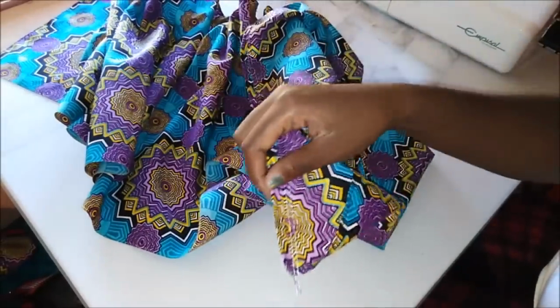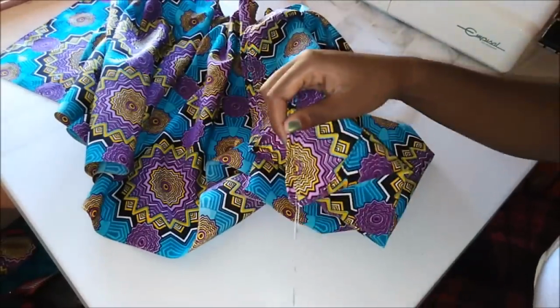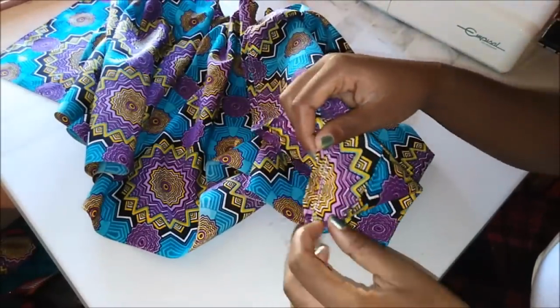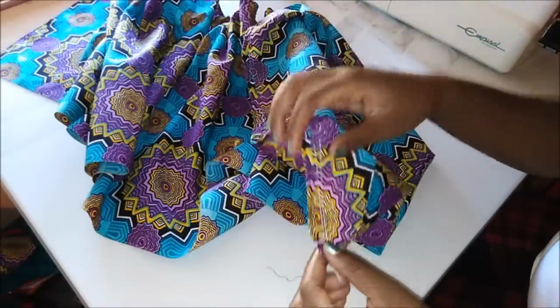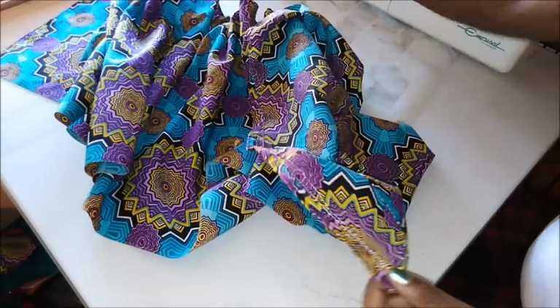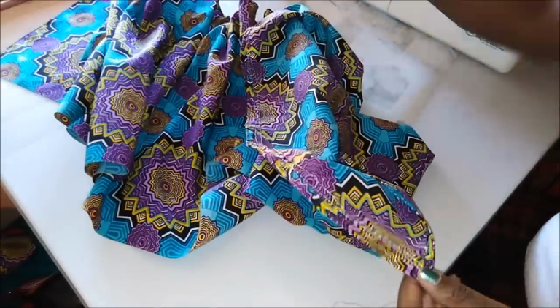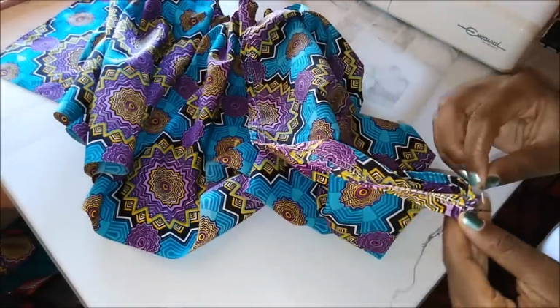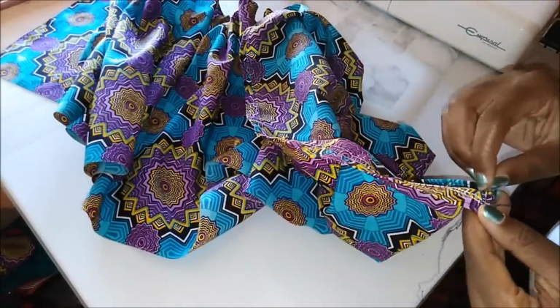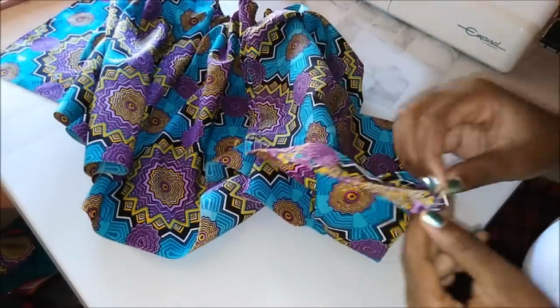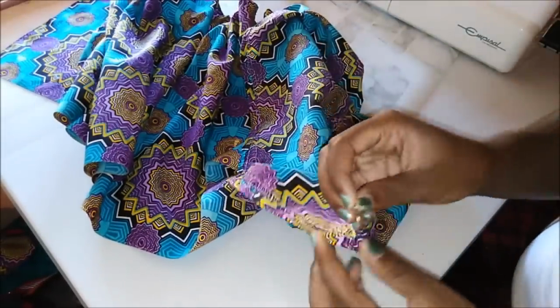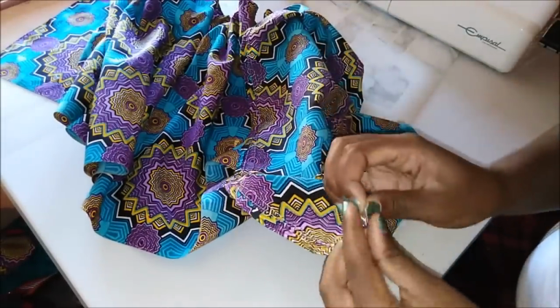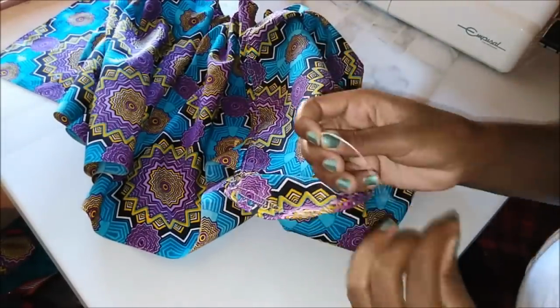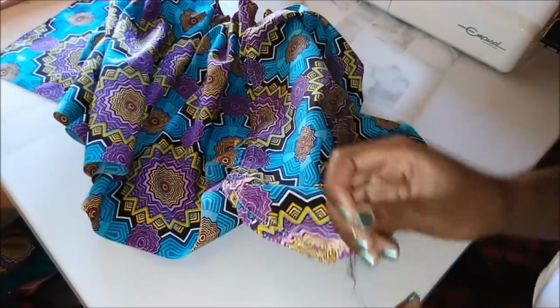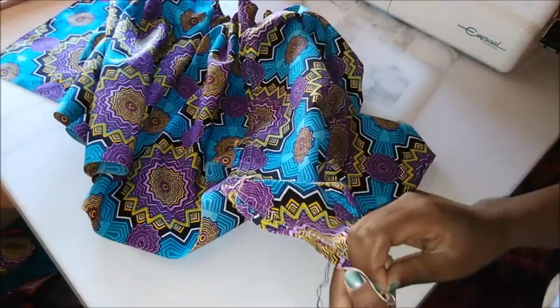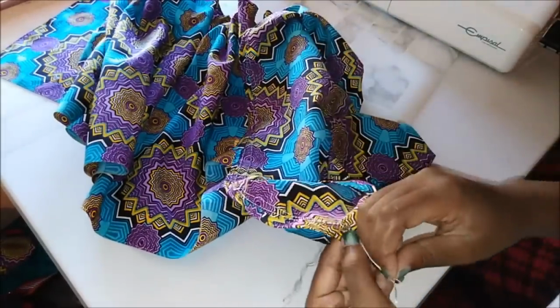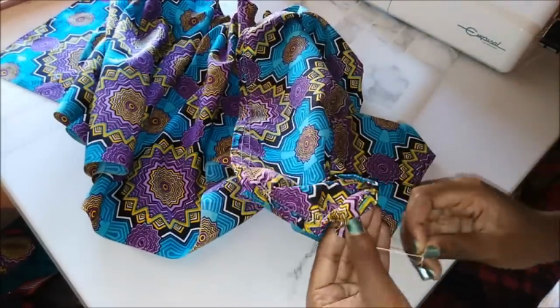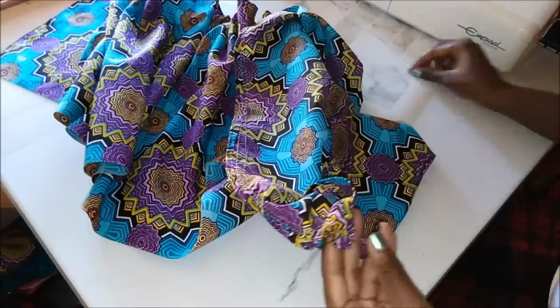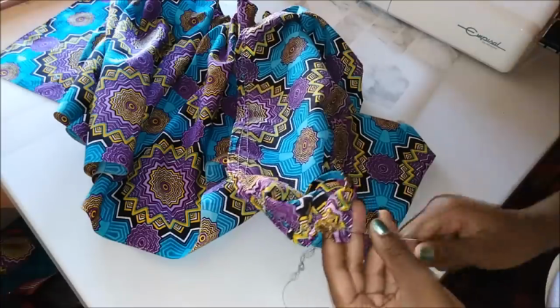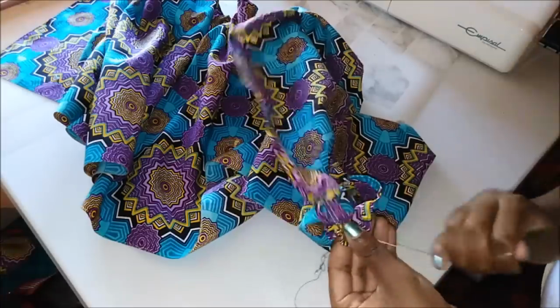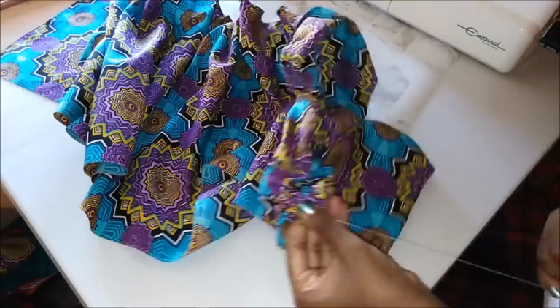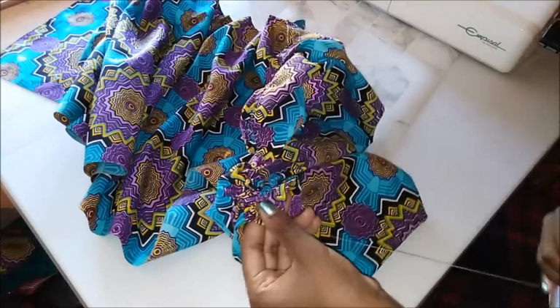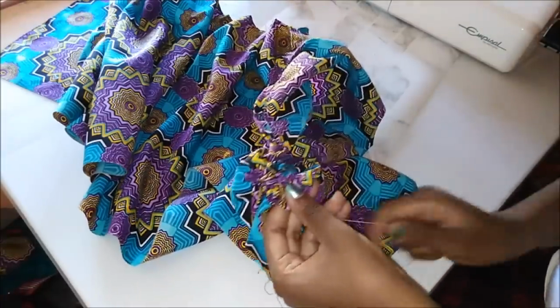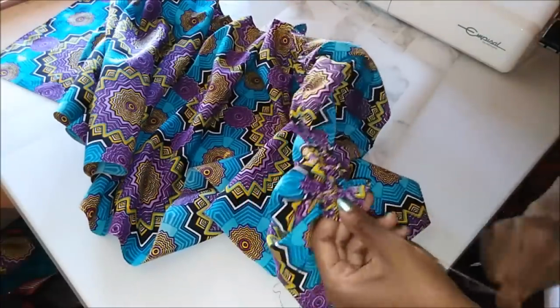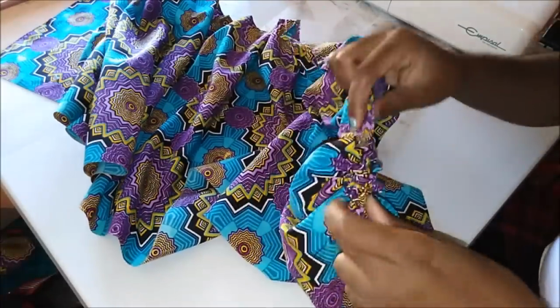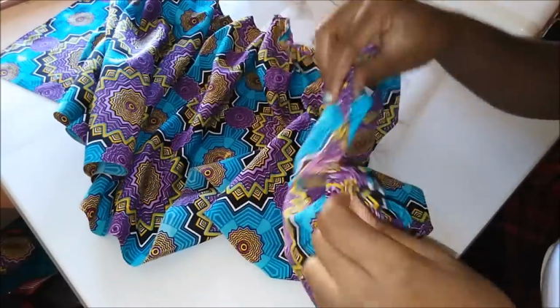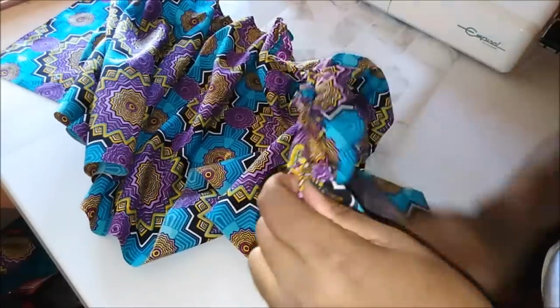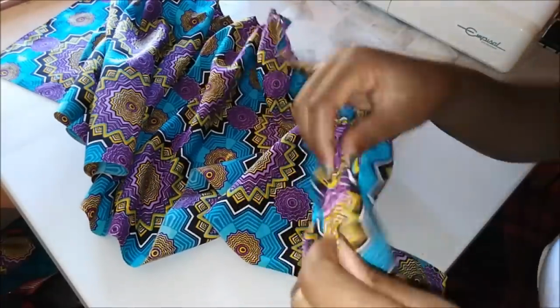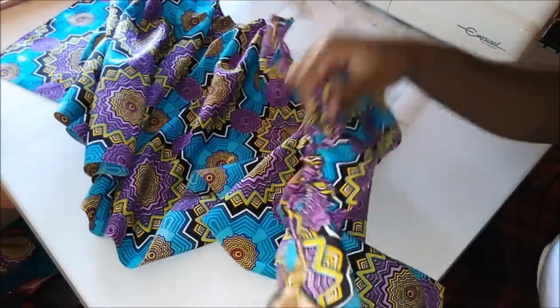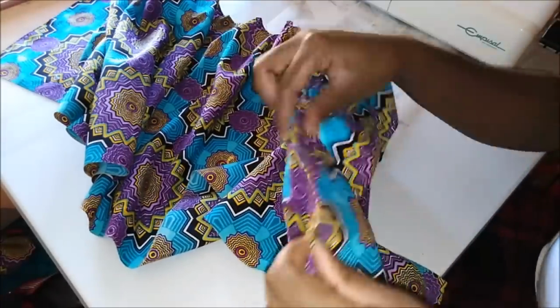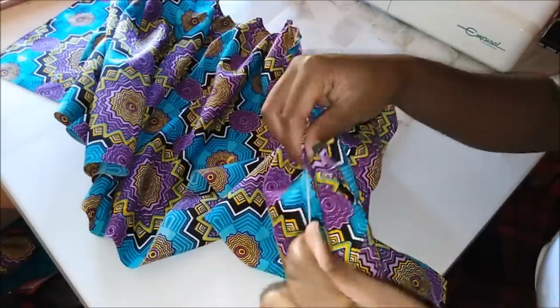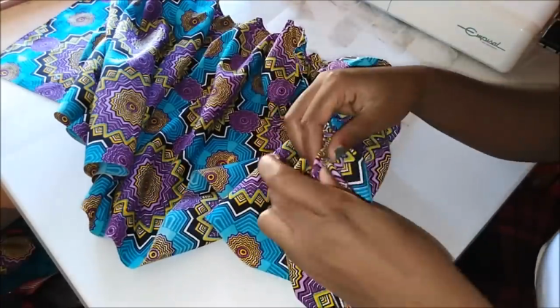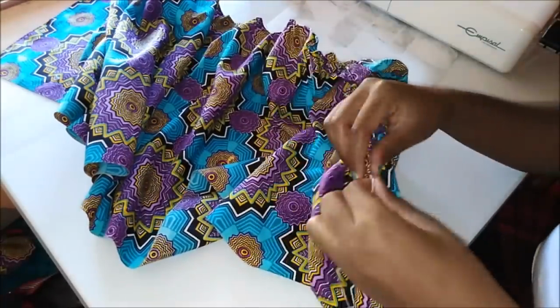Then I just started pulling and pulling to make the fabric gathered.